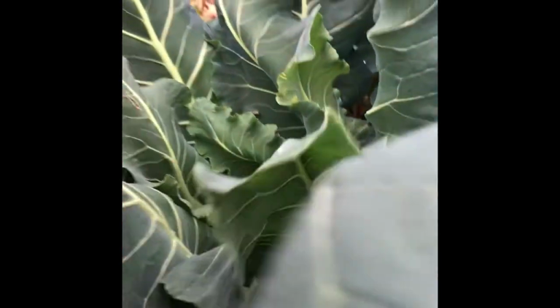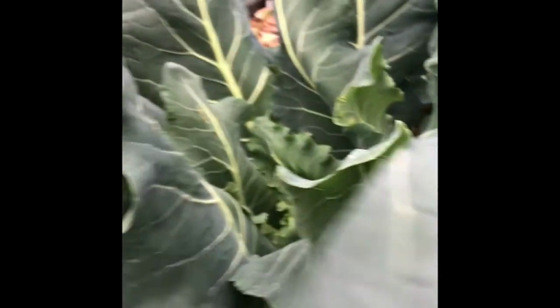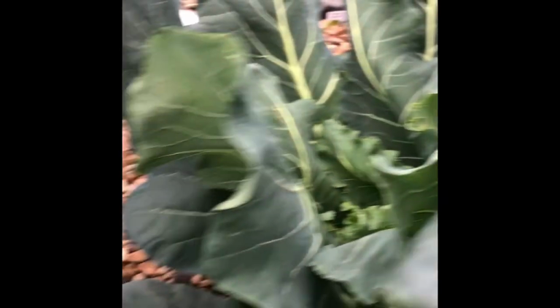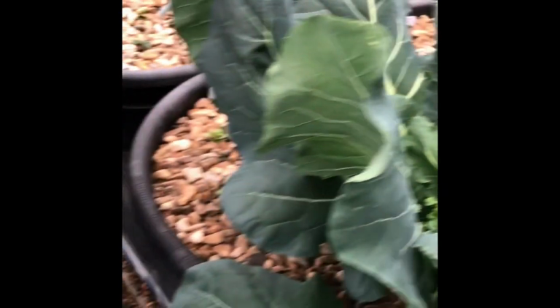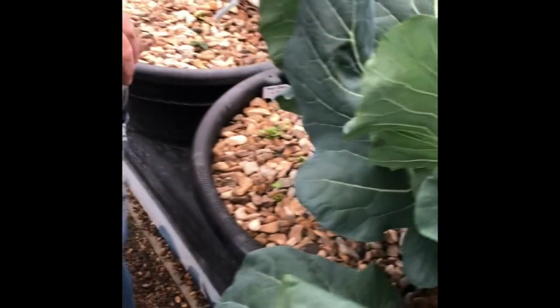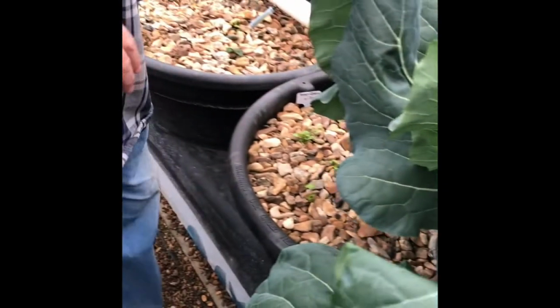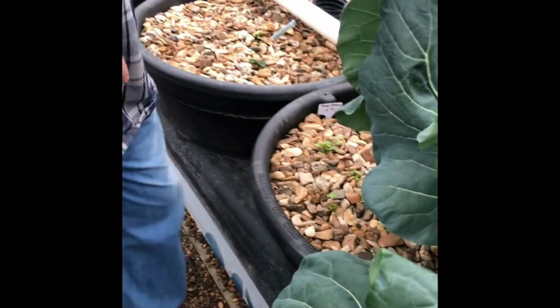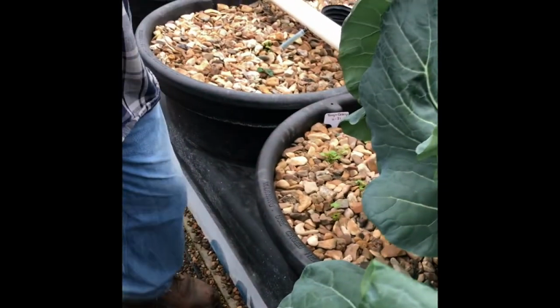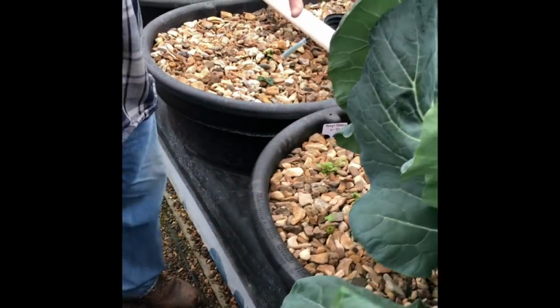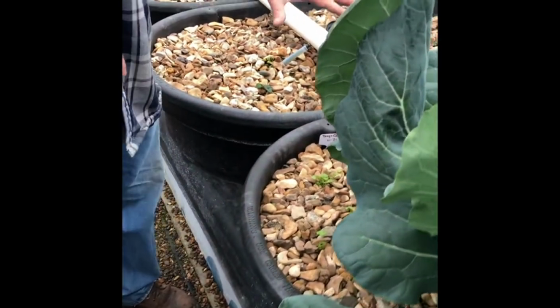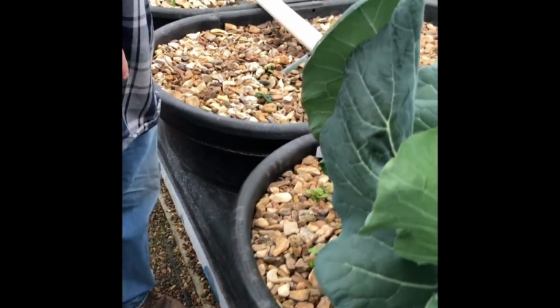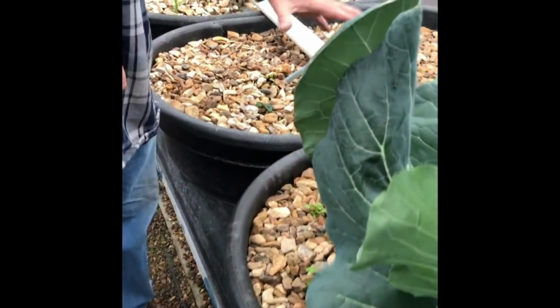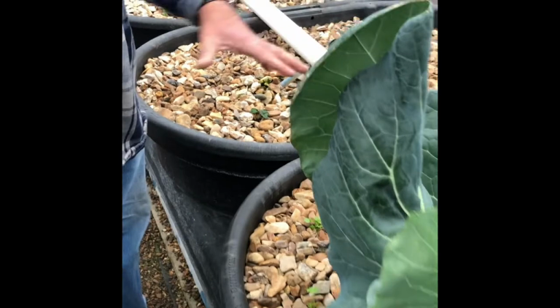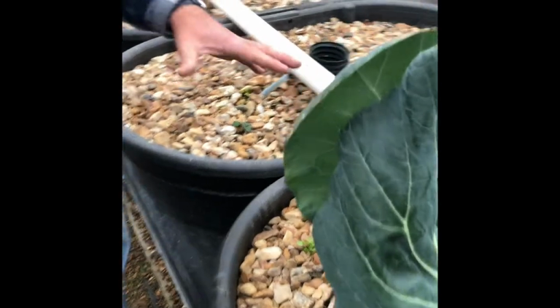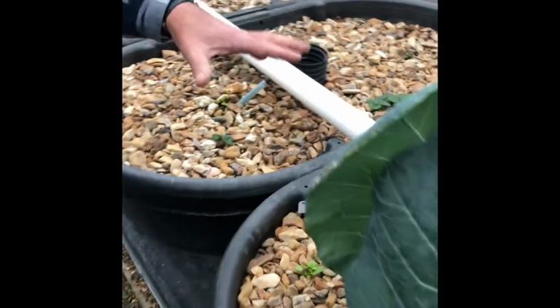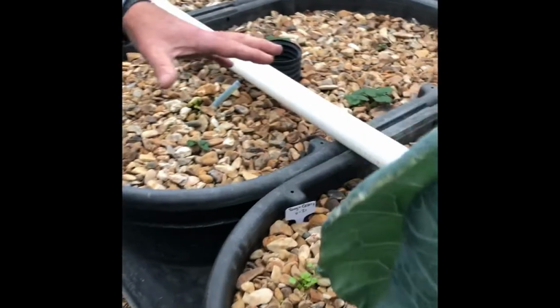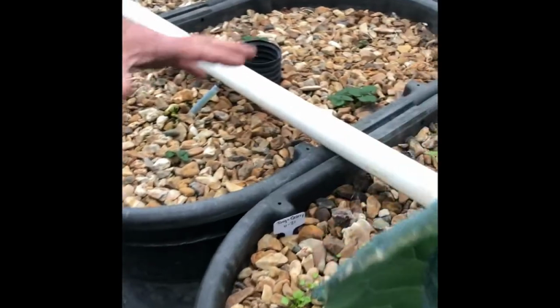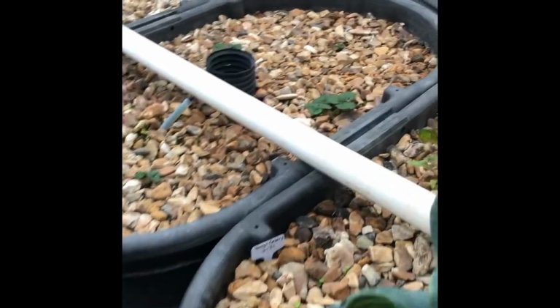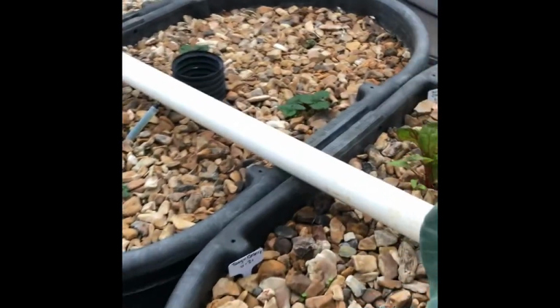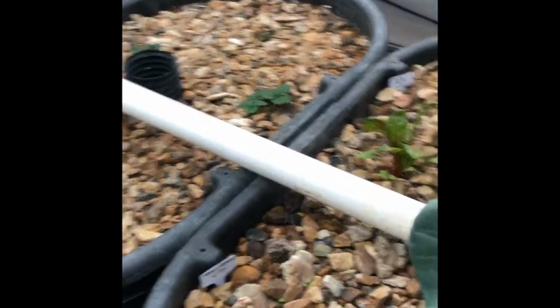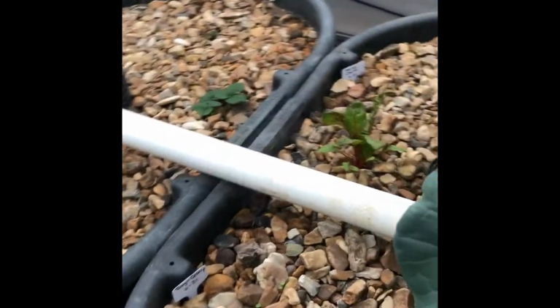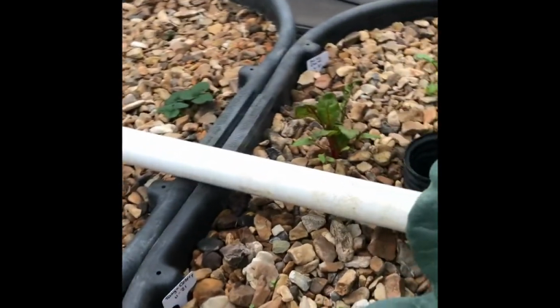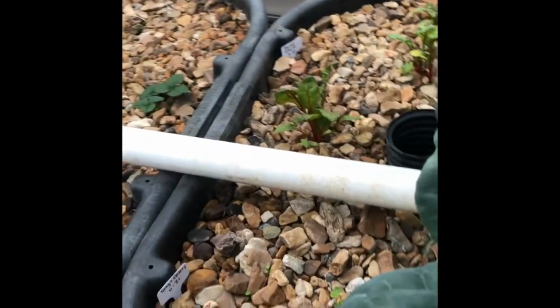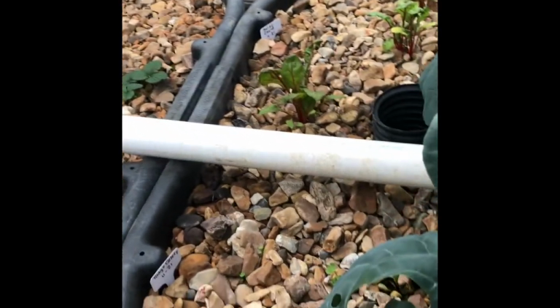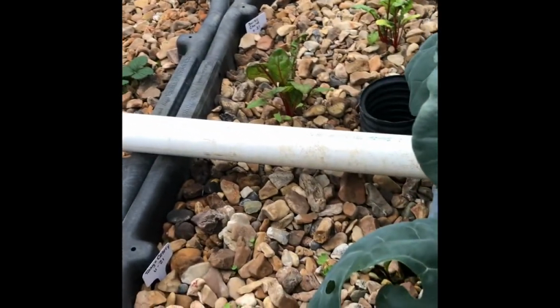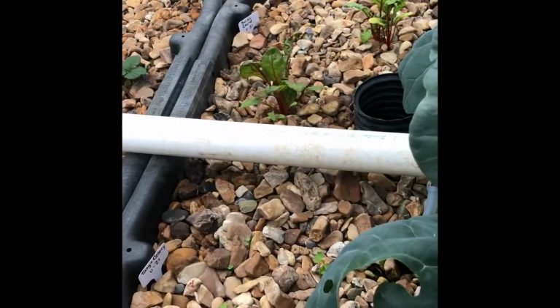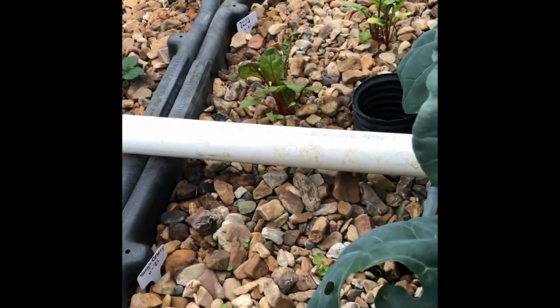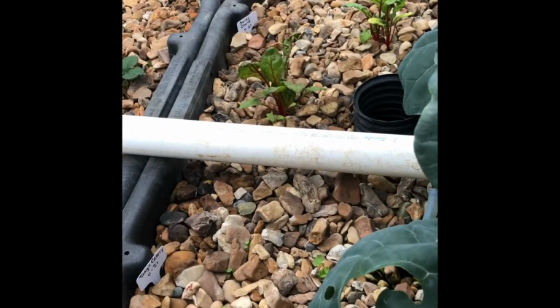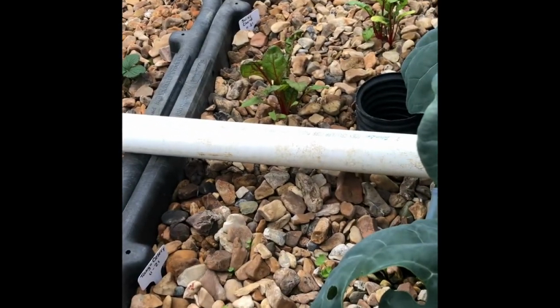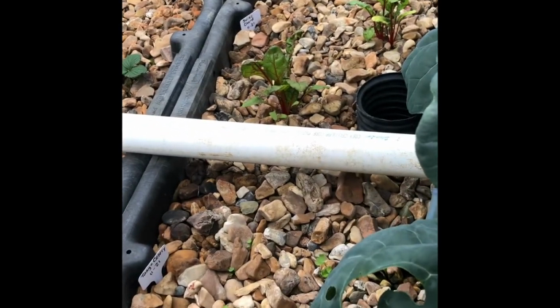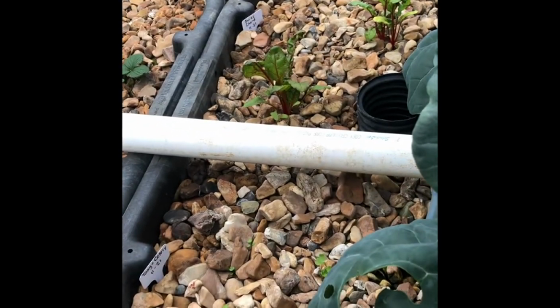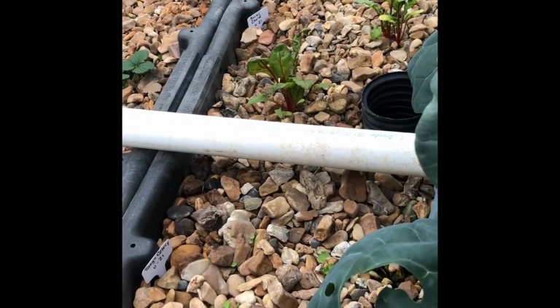We've got some very young Swiss chard going right now. We keep Swiss chard pretty much growing in this system year round.